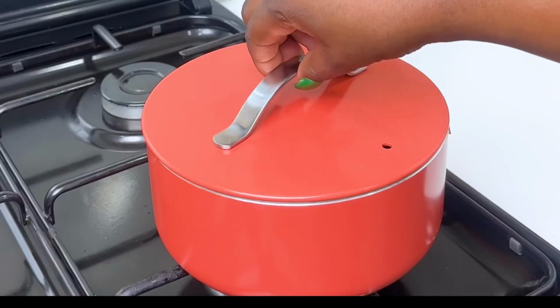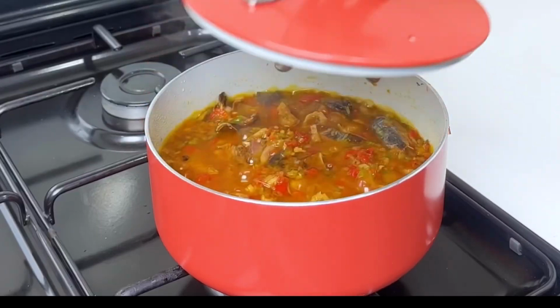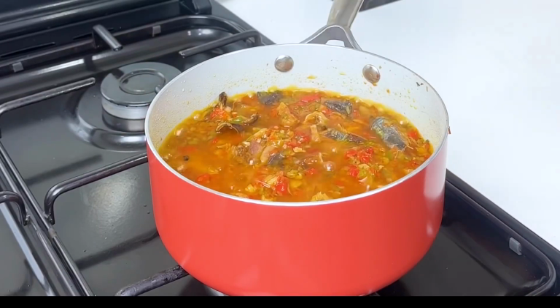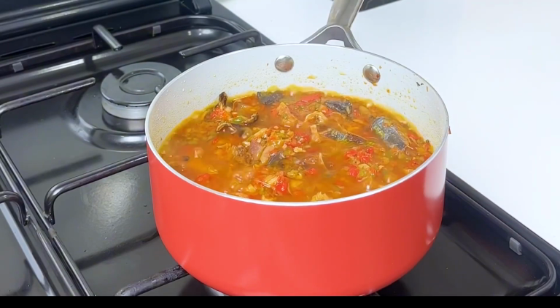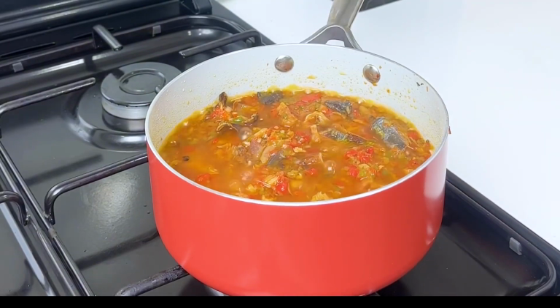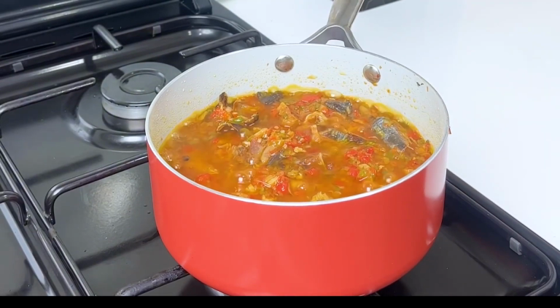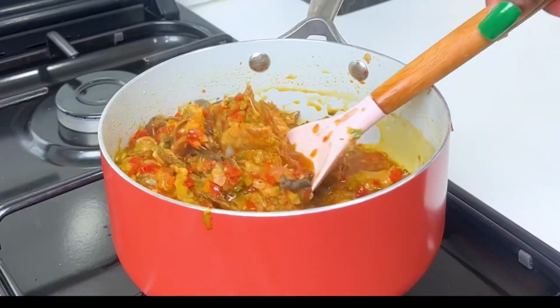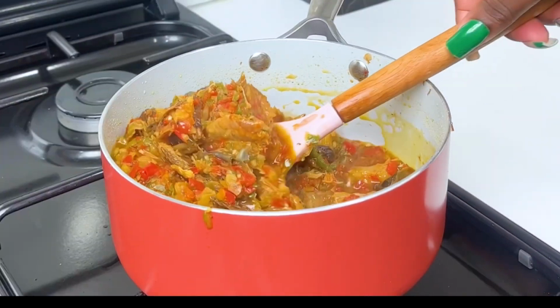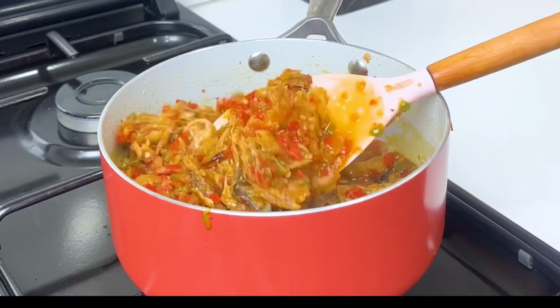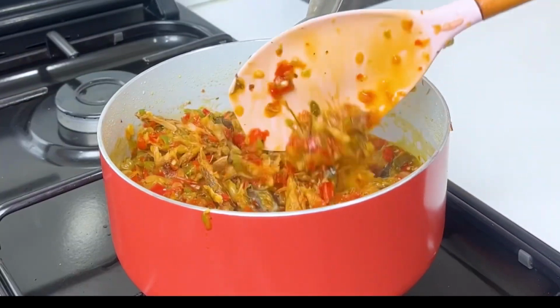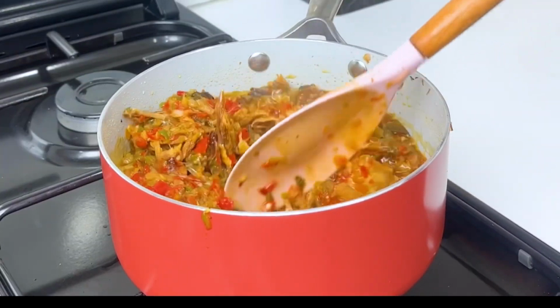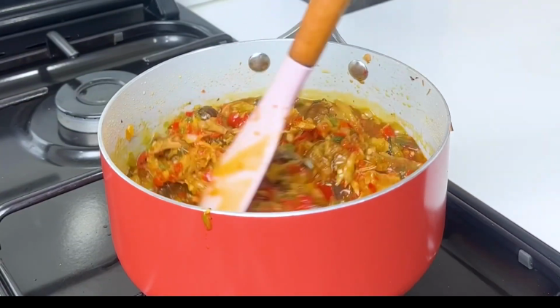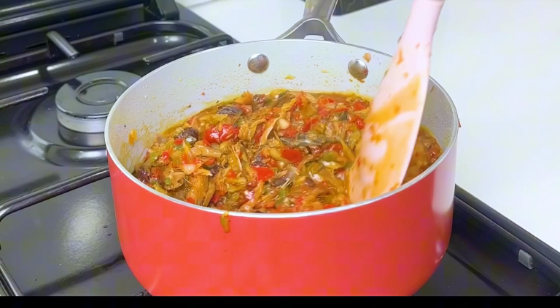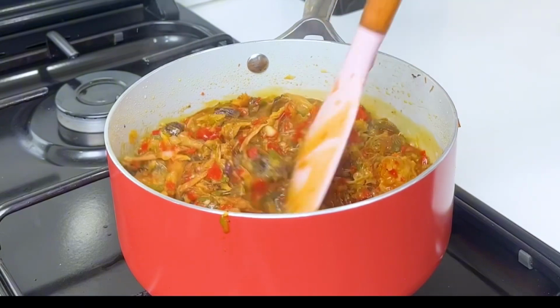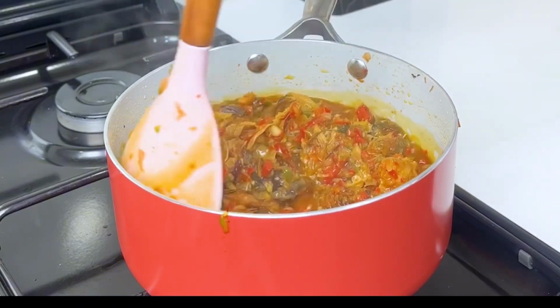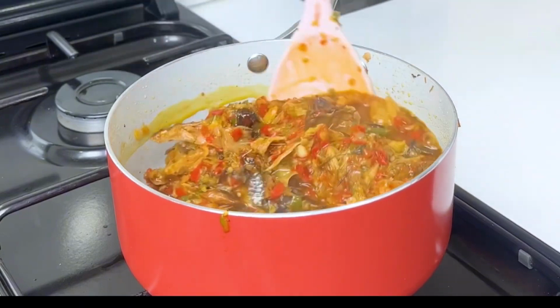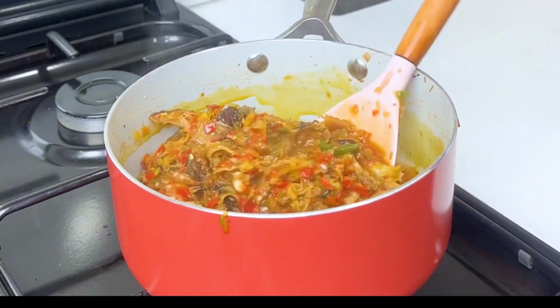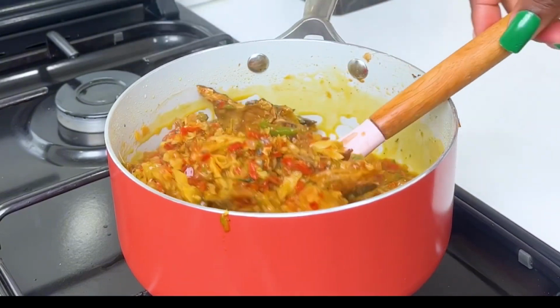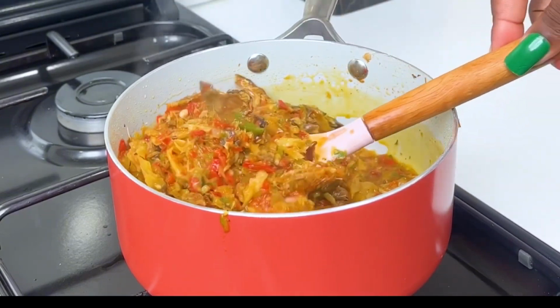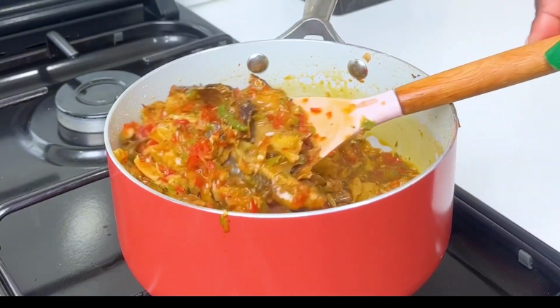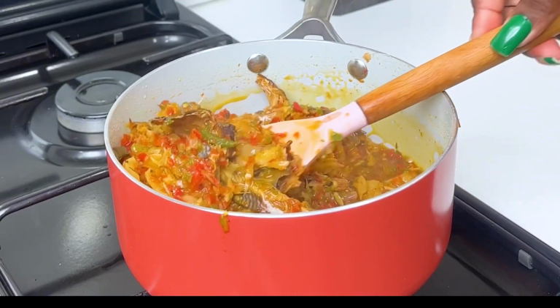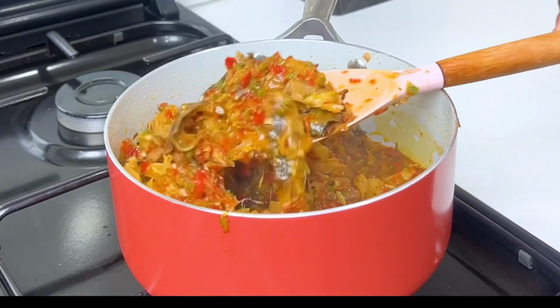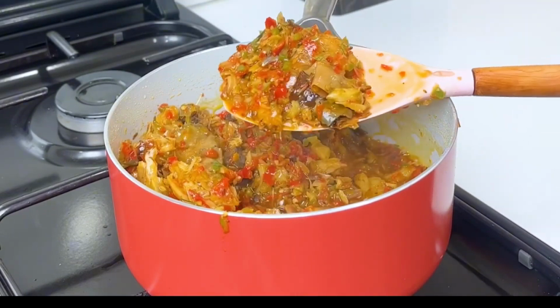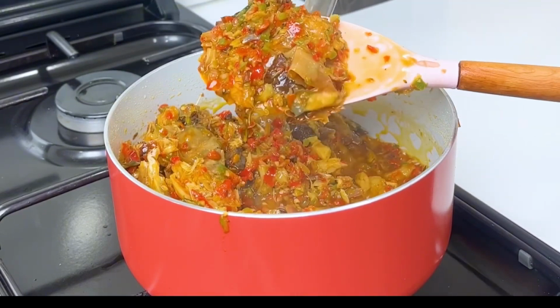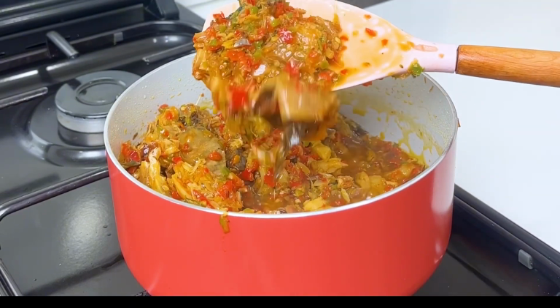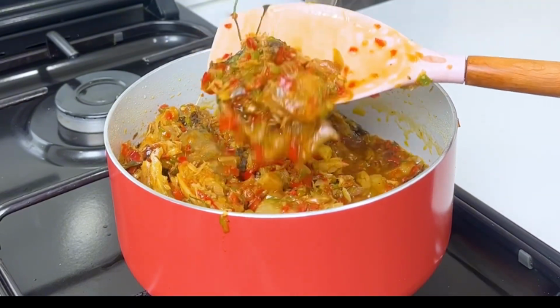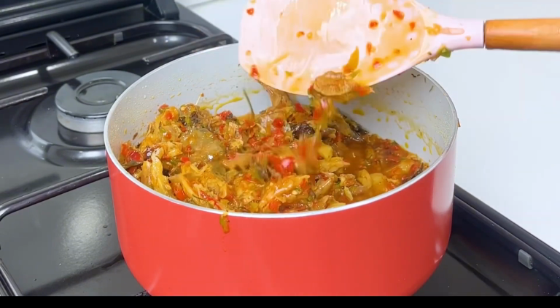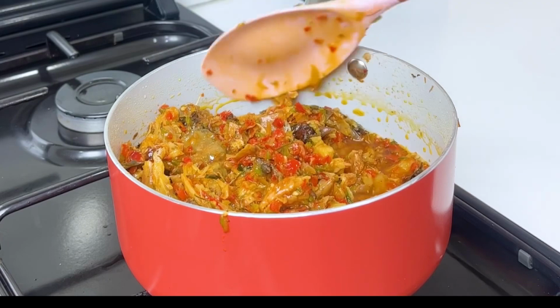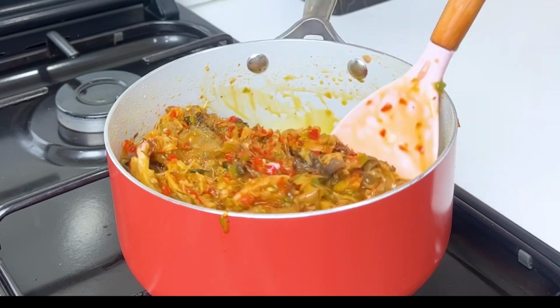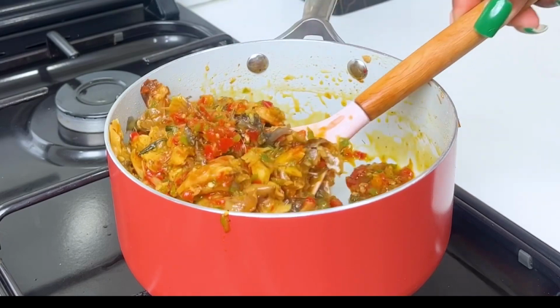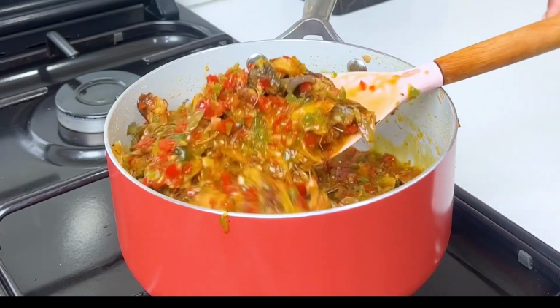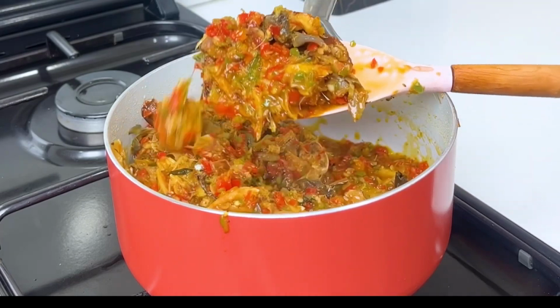At this point, my dry fish stew was ready. You can pair this with spaghetti, you can pair it with plantain — both fried or grilled plantains. You can pair with boiled or fried yam. Trust me, you can pair this with a whole lot.